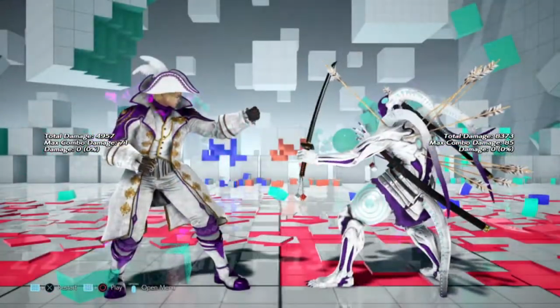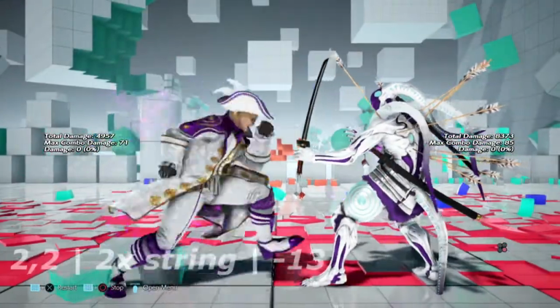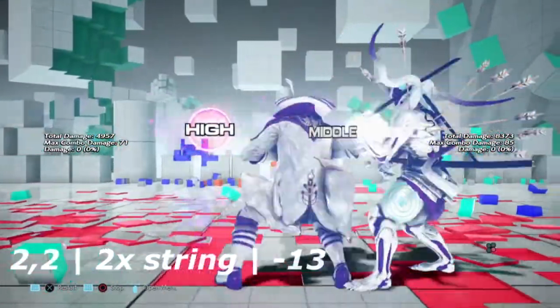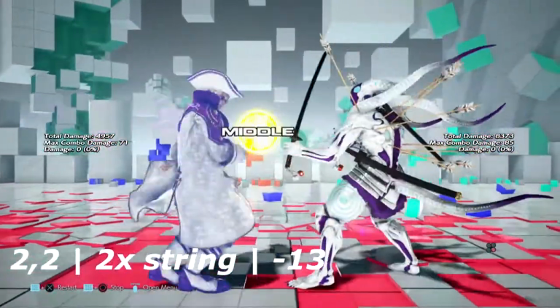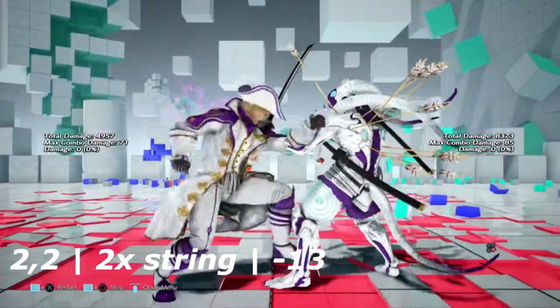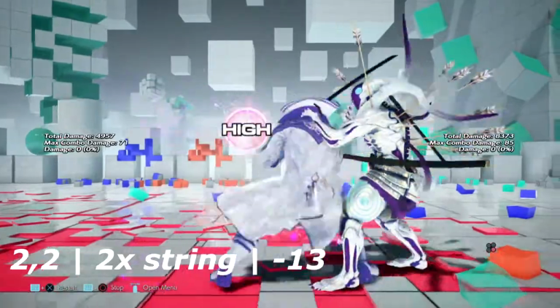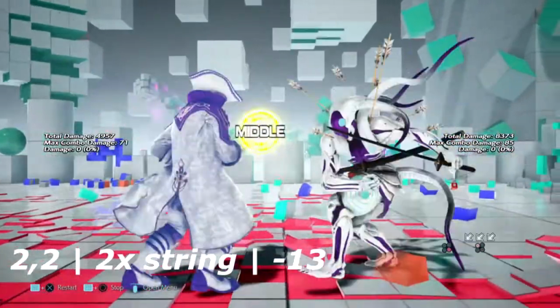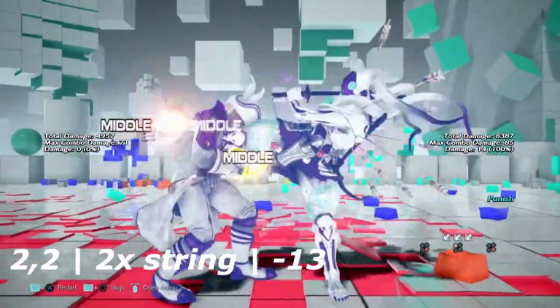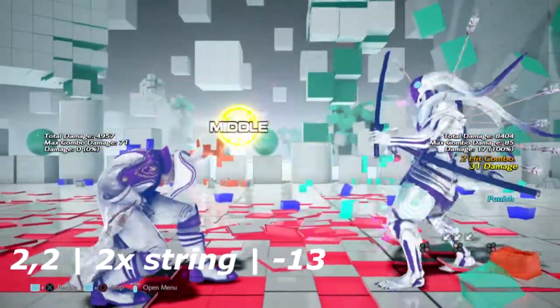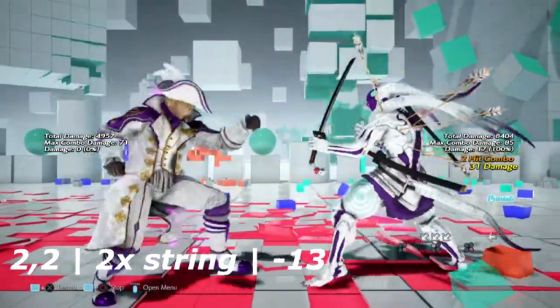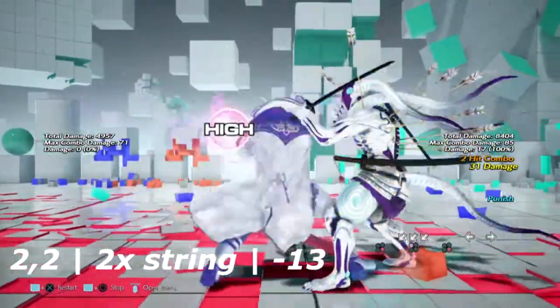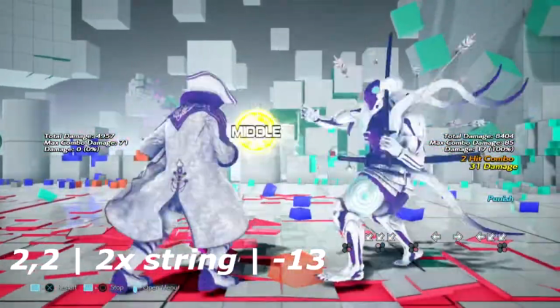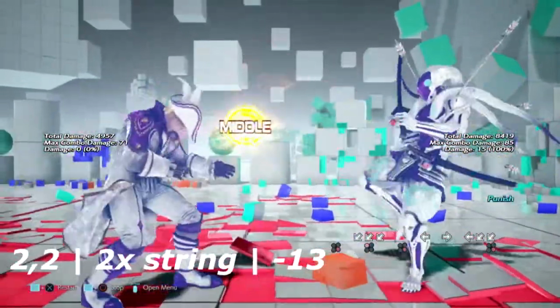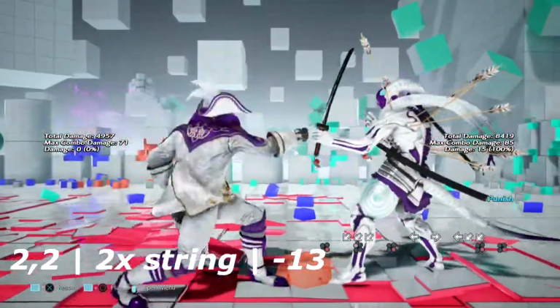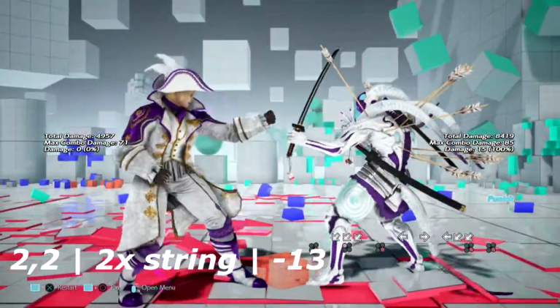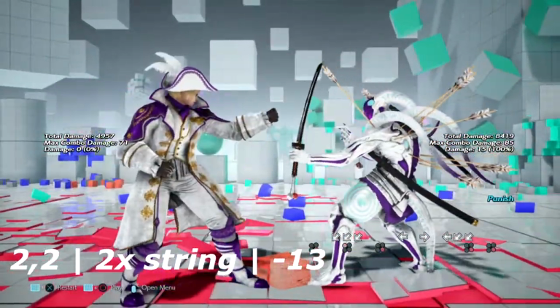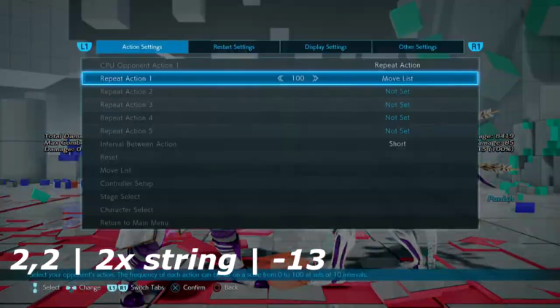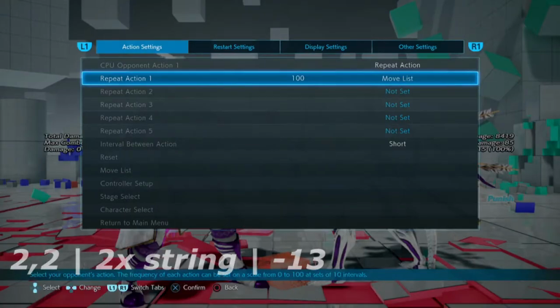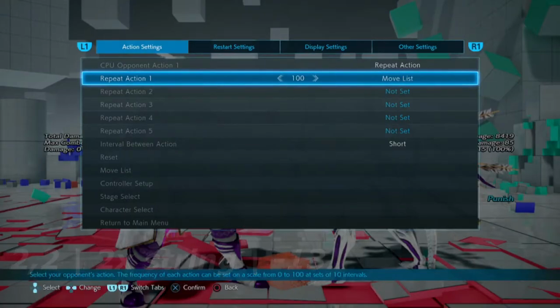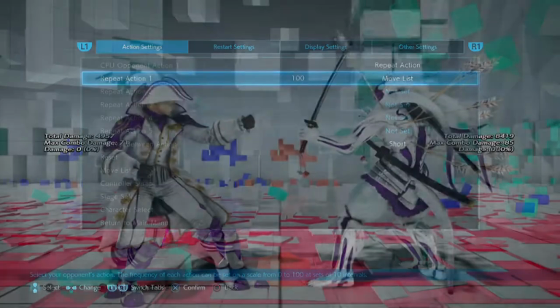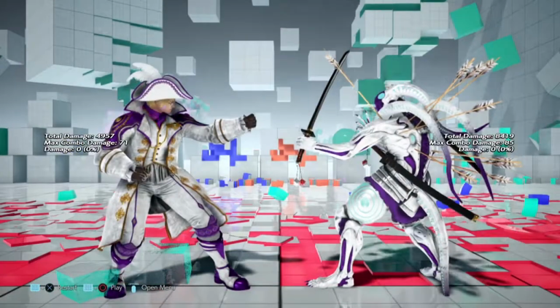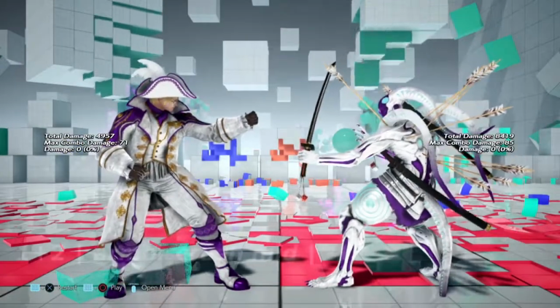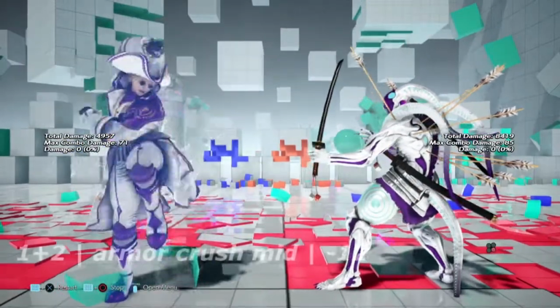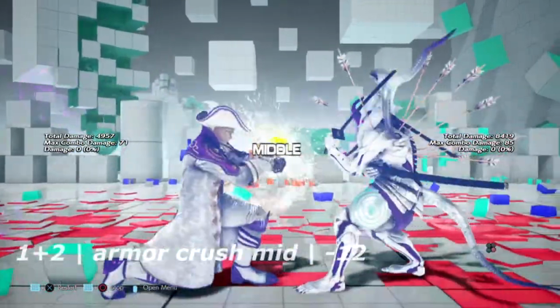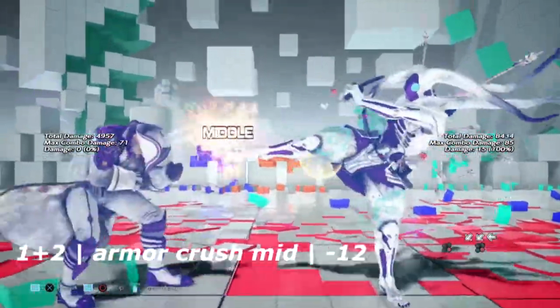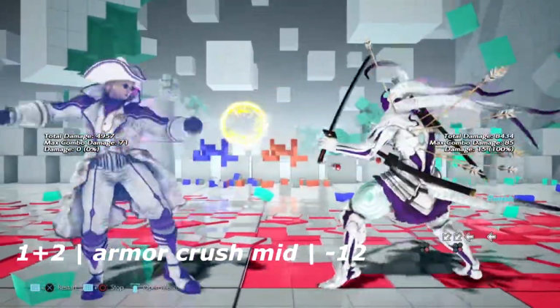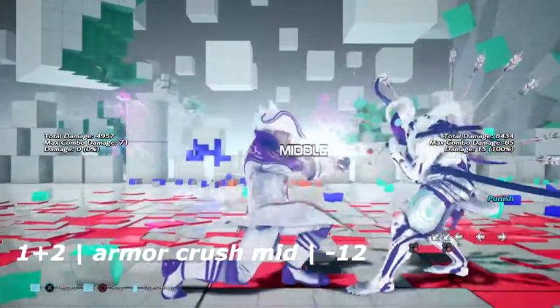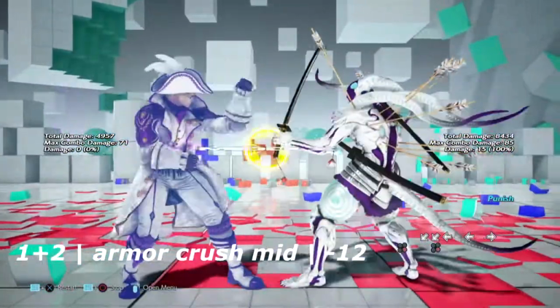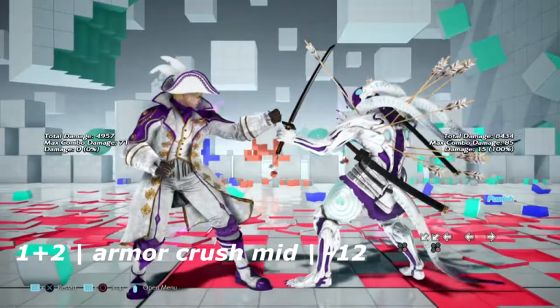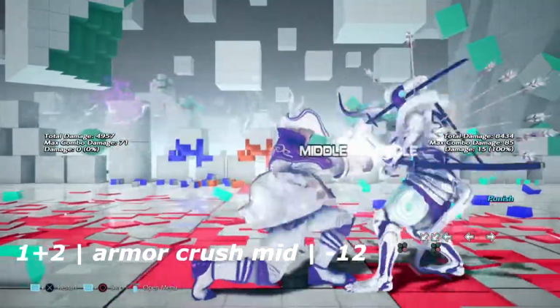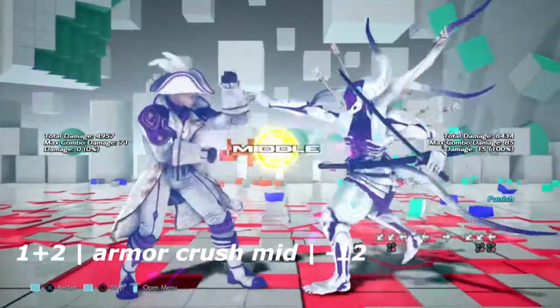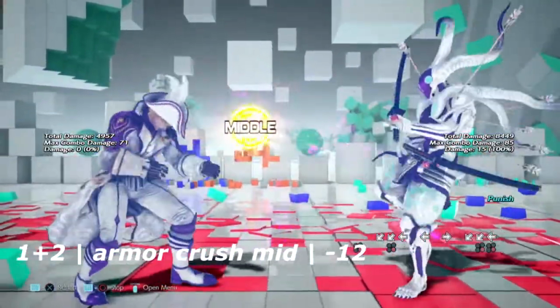Up next is 2-2, just a little 2-hit string — this is negative 13 on block. After that, 1 plus 2, his armor crush mid, is negative 12 on block.